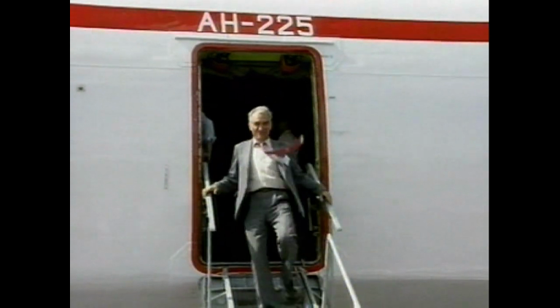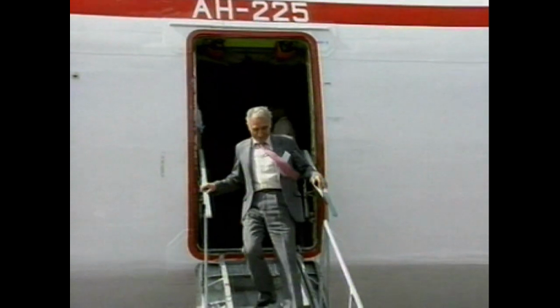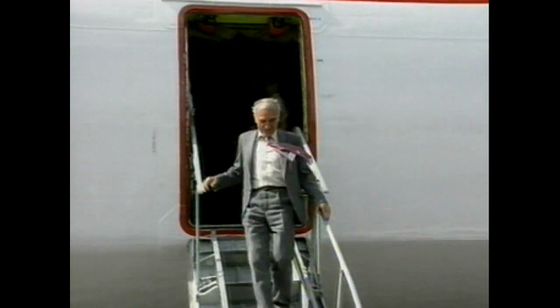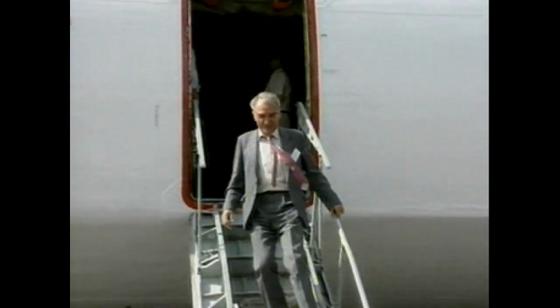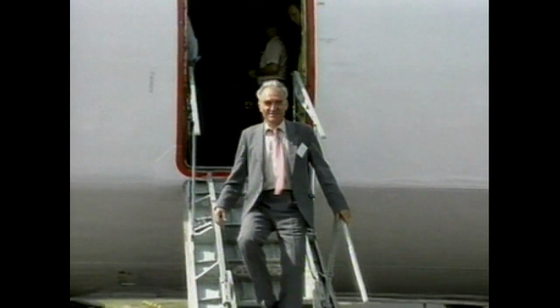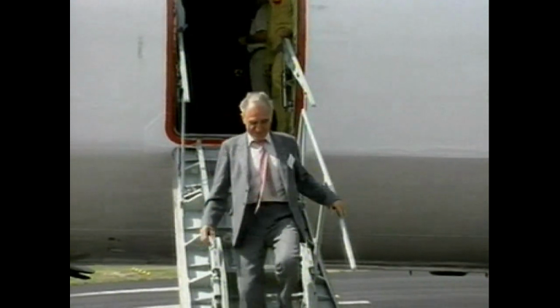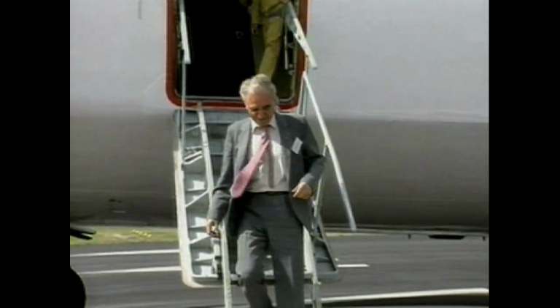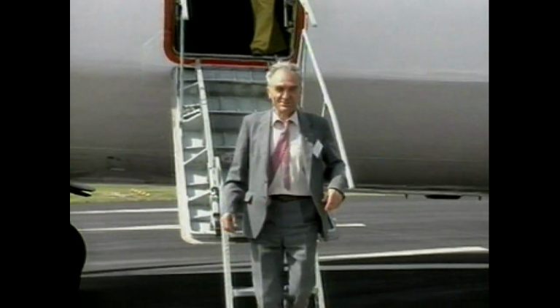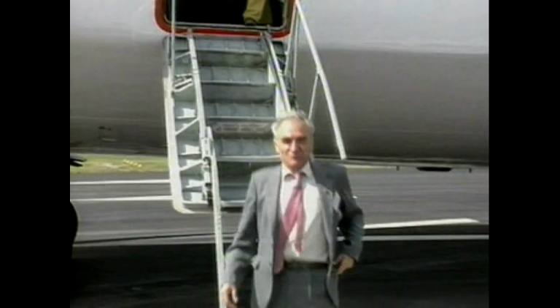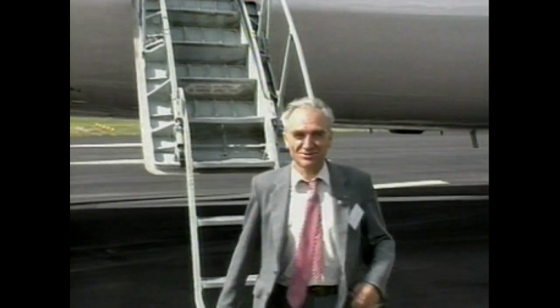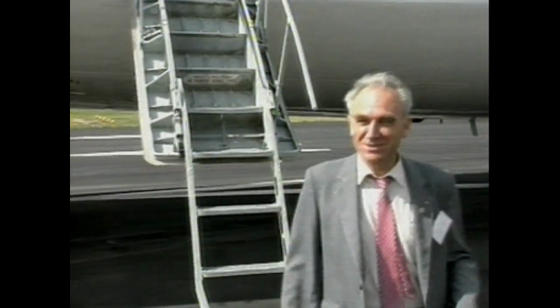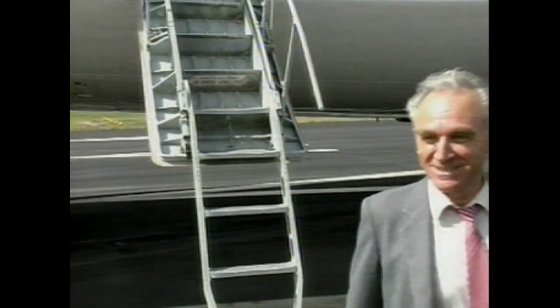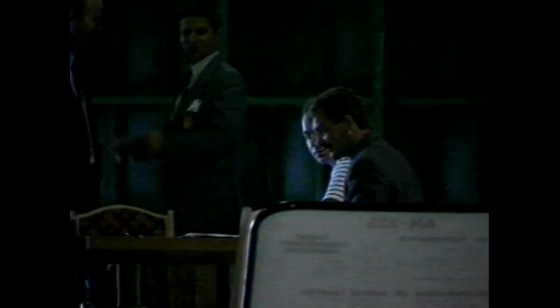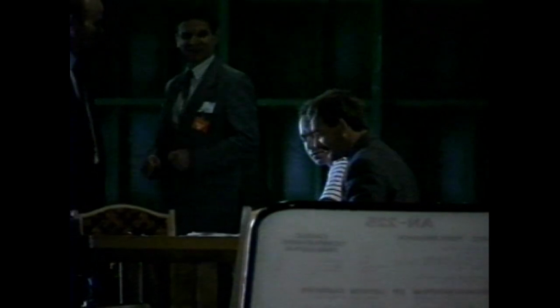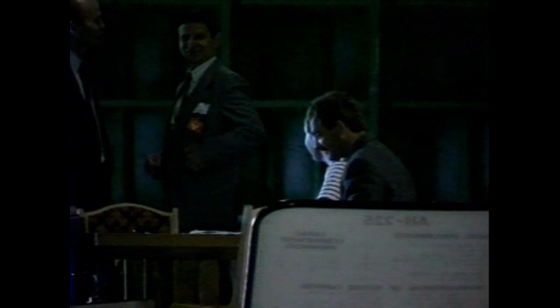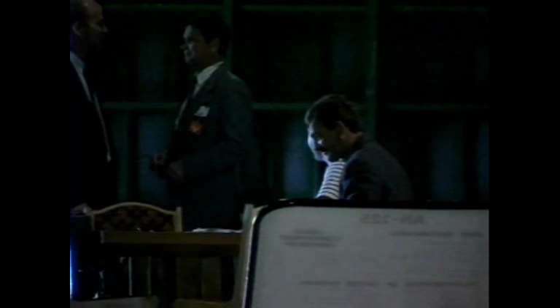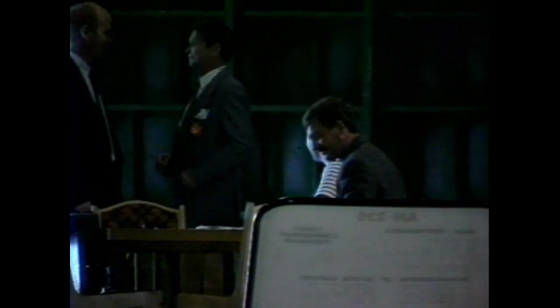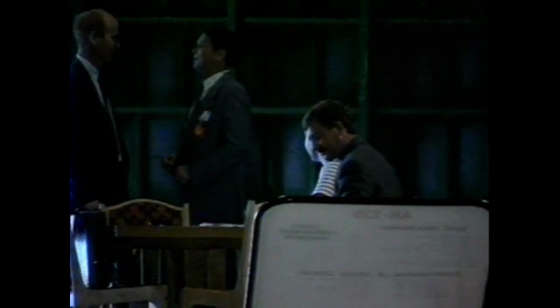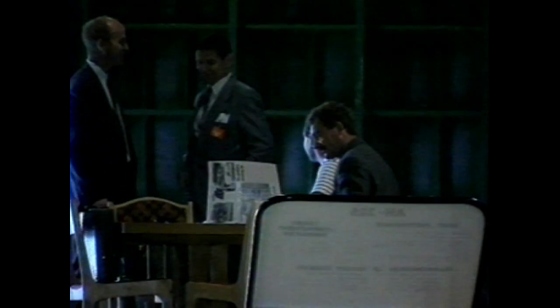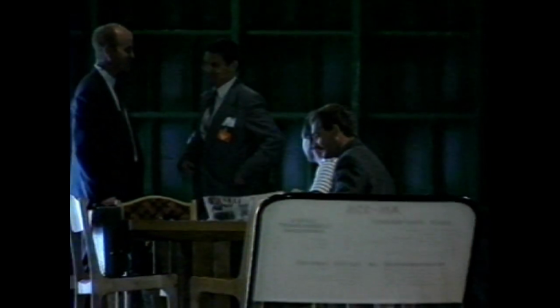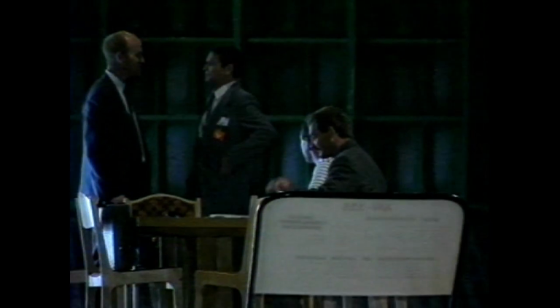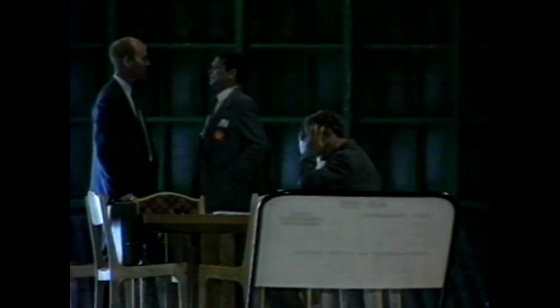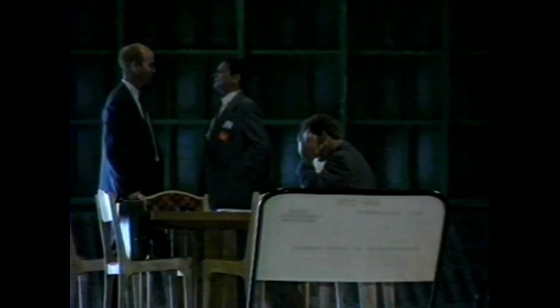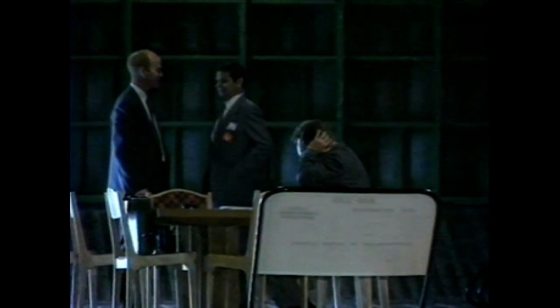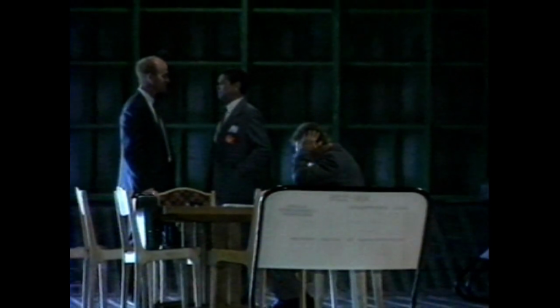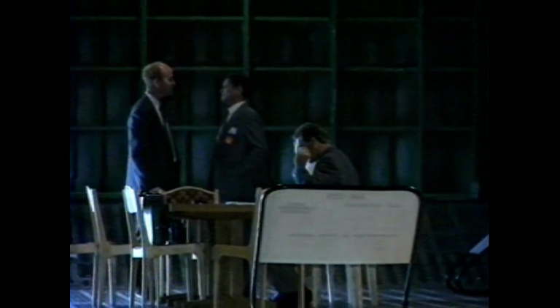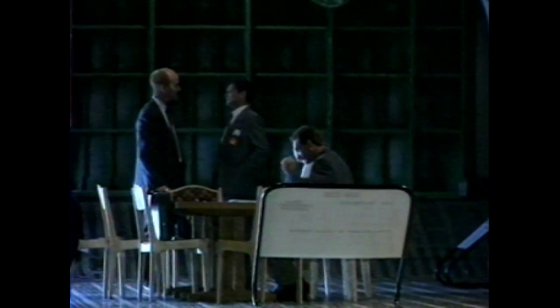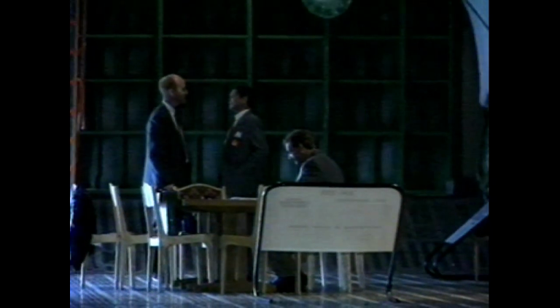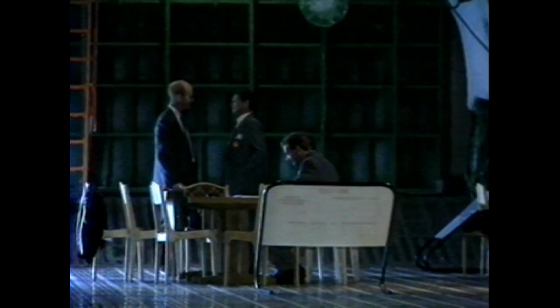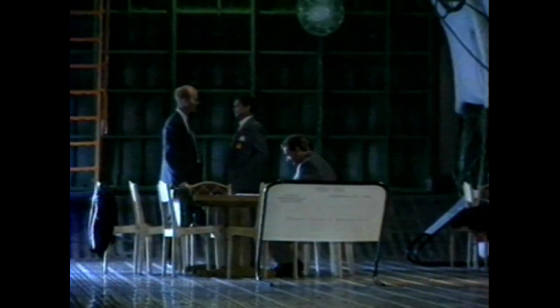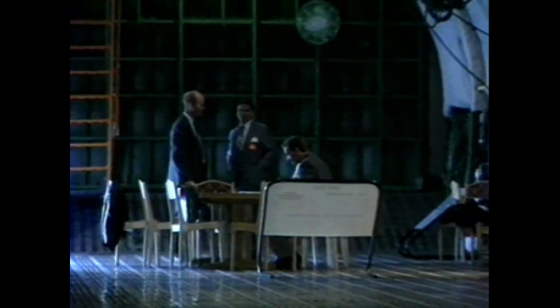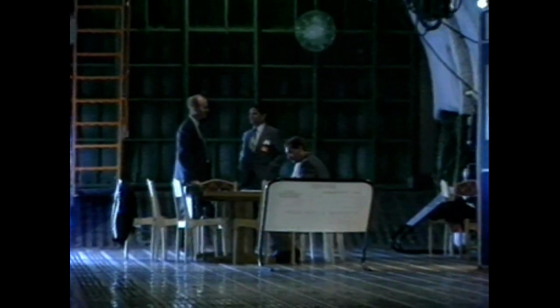The man looking pretty pleased with himself here is the Antonov chief designer, Piotr Balabuyev. And this is not the Antonov stand in one of the exhibition halls — it's the belly of Maria.